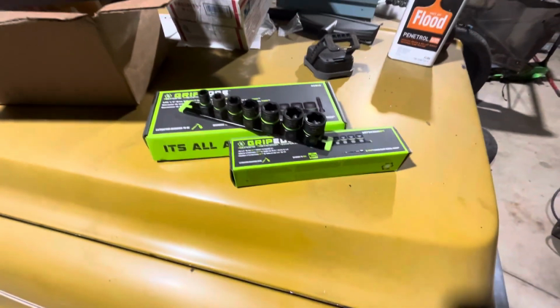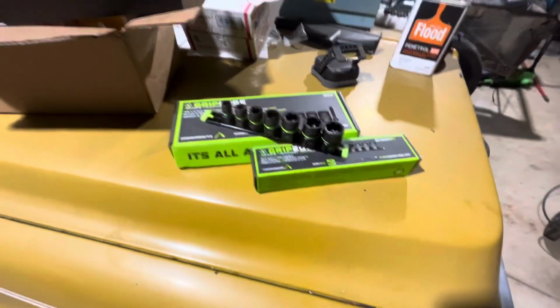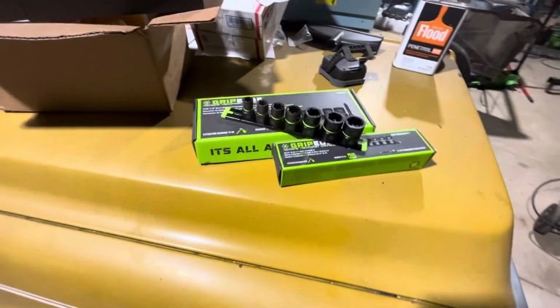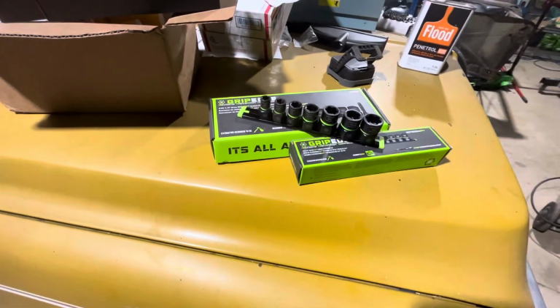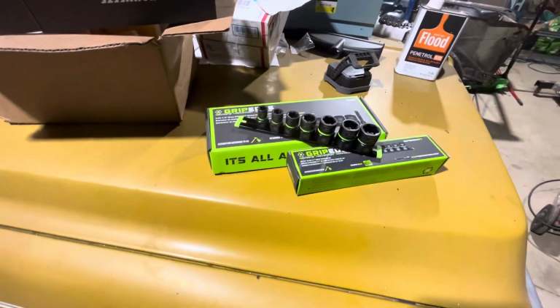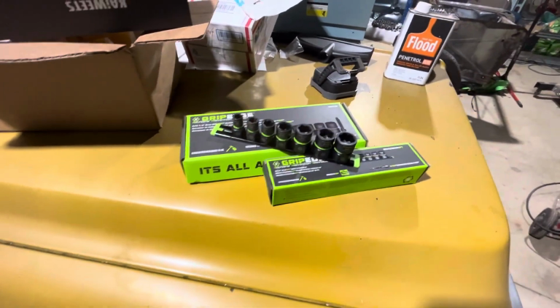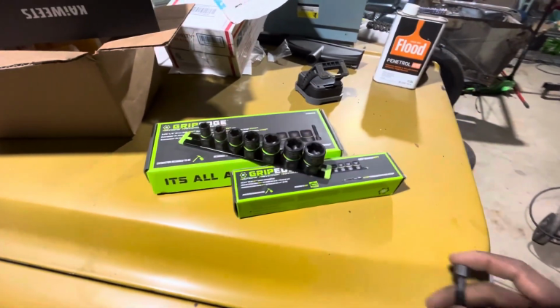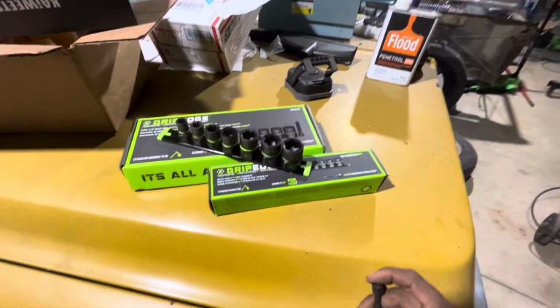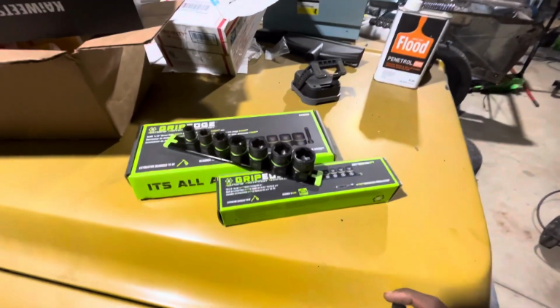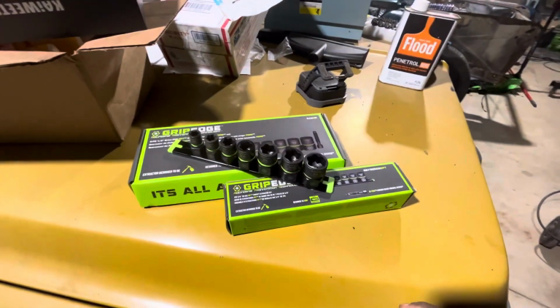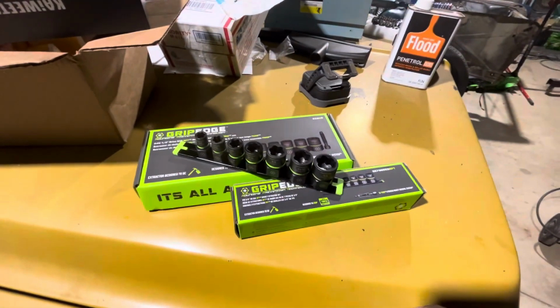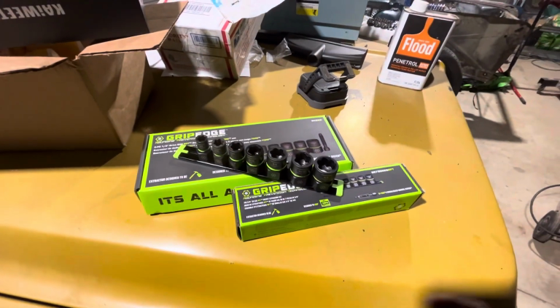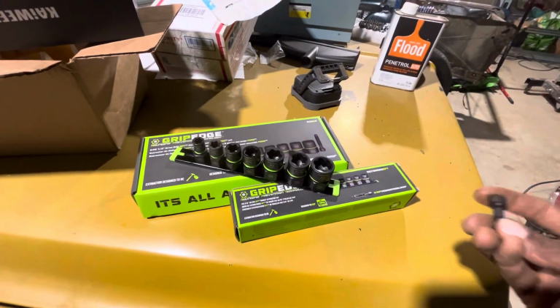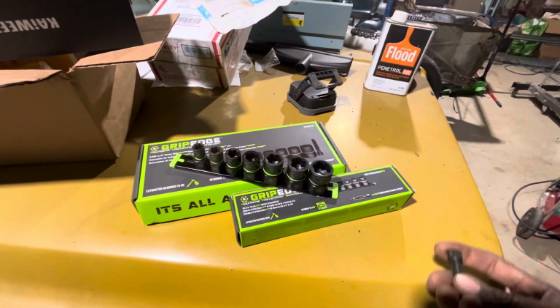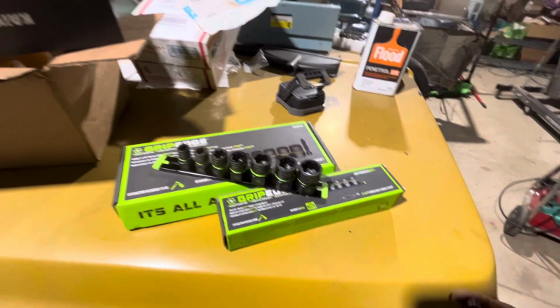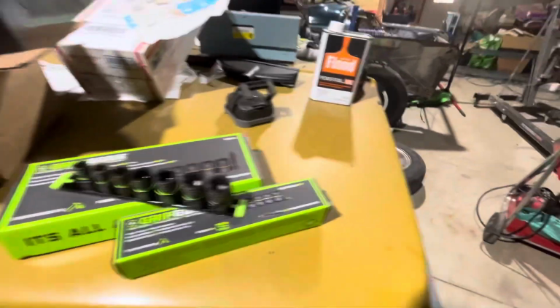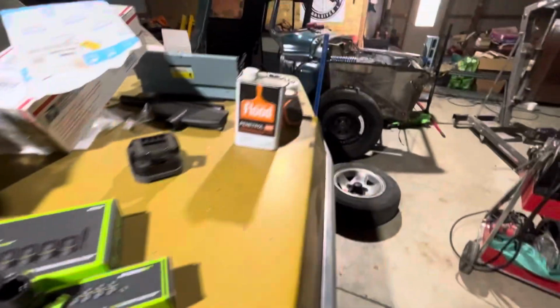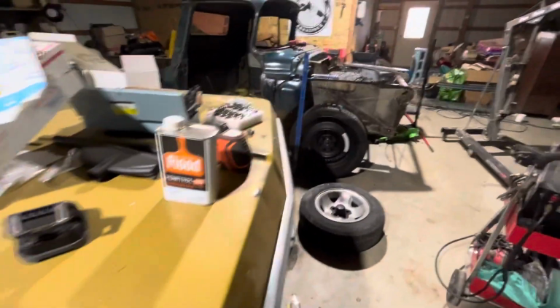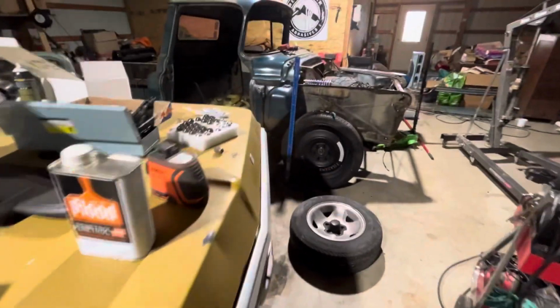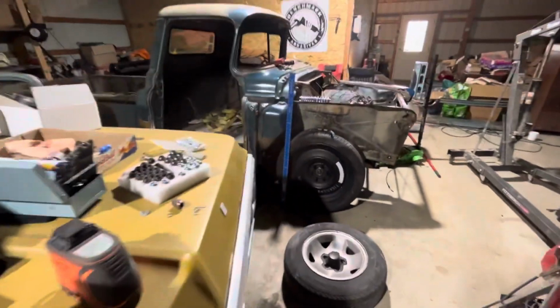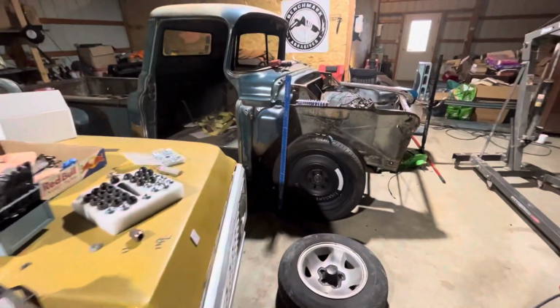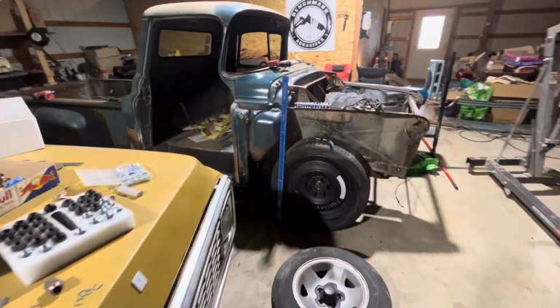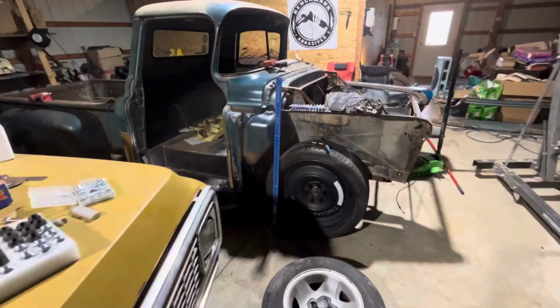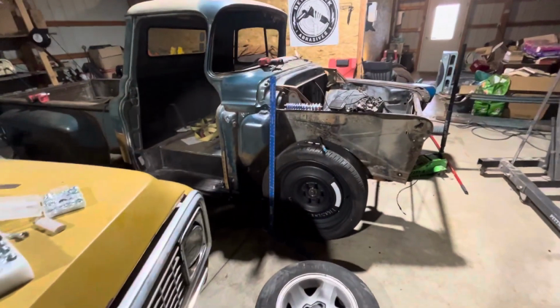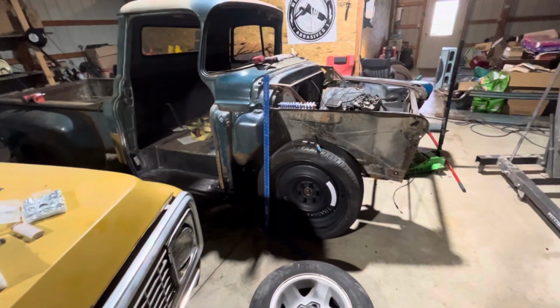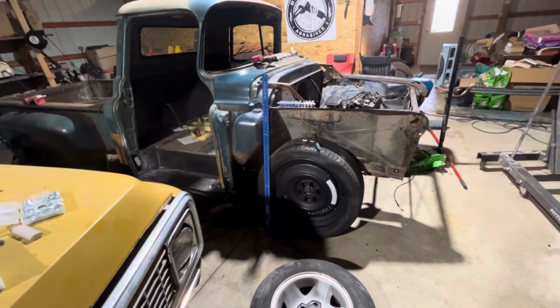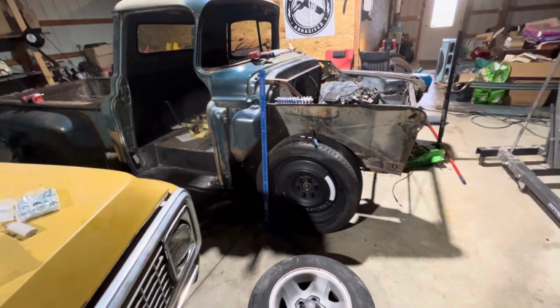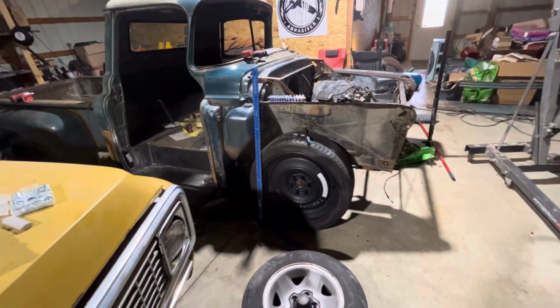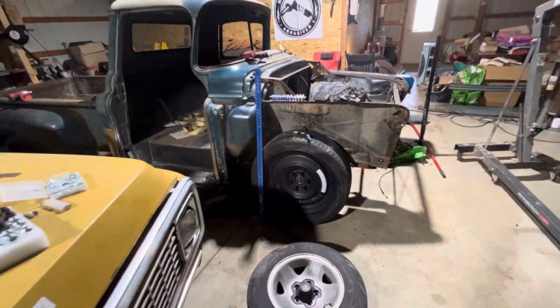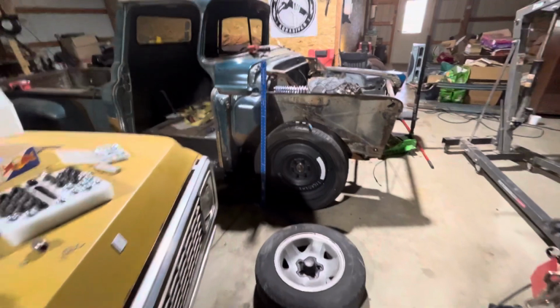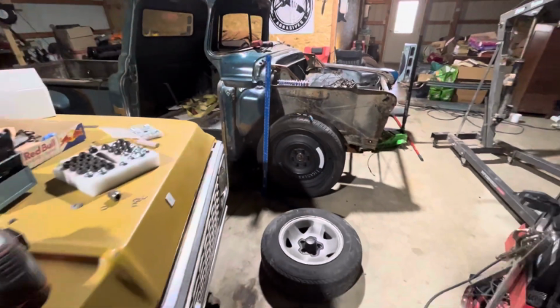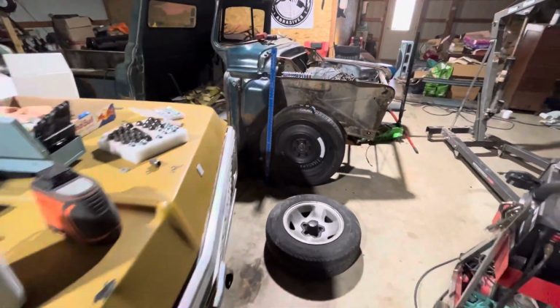What's up guys, this is Mitt West 2 Review here back again, out in the shop today working on the 58 GMC. Thought I'd do a 3-minute video — this is 3 minutes or less.